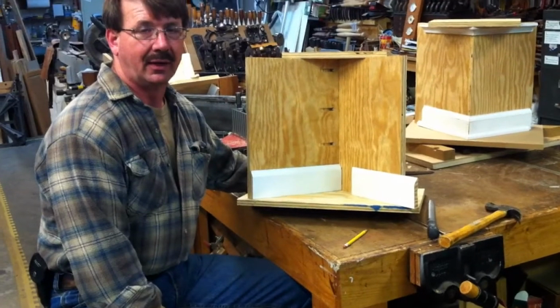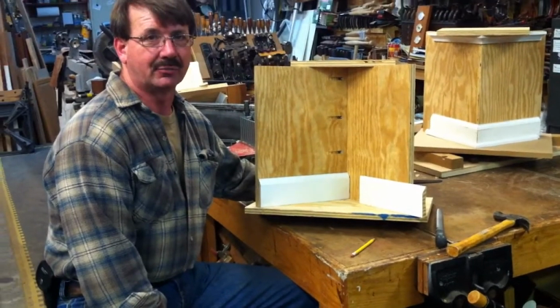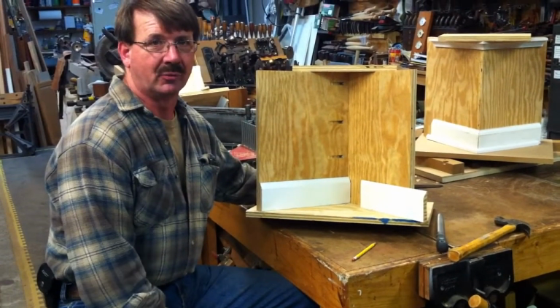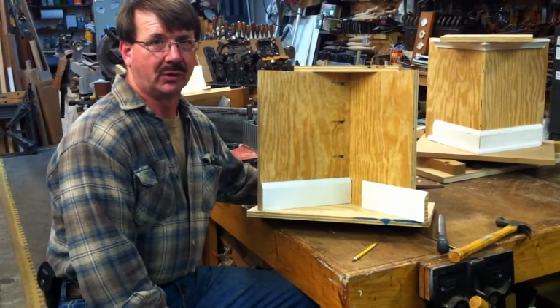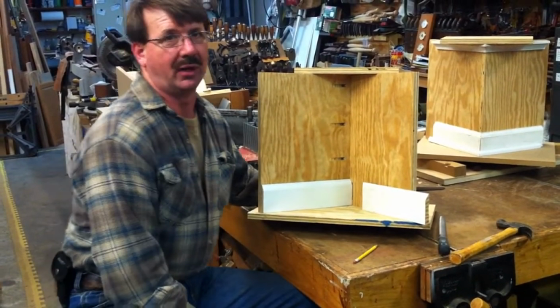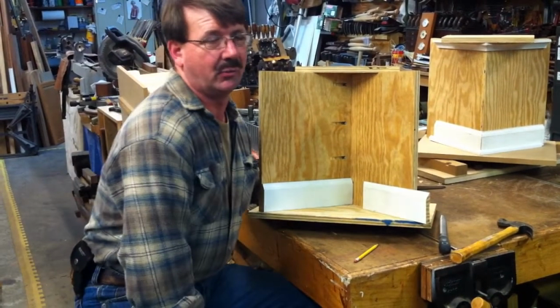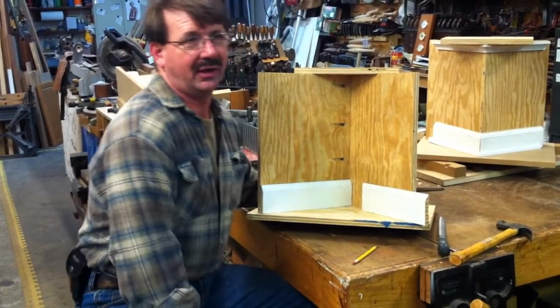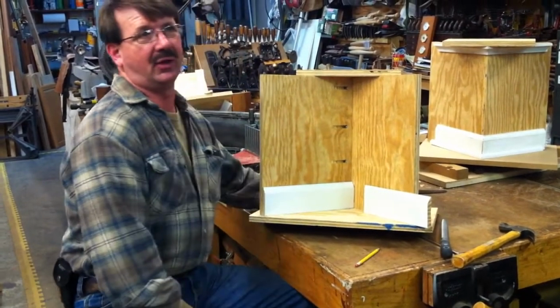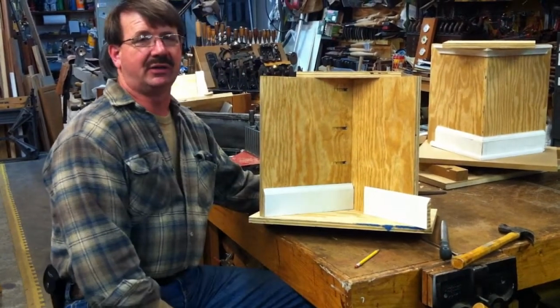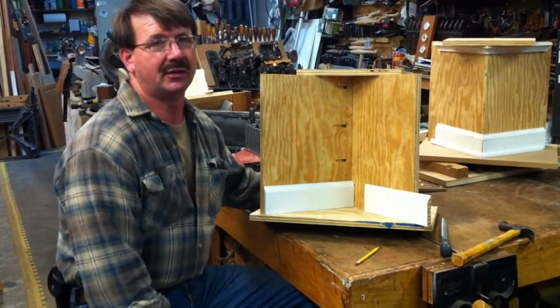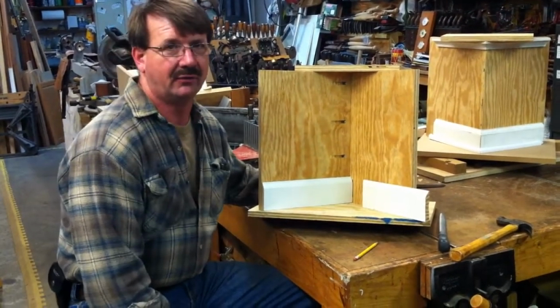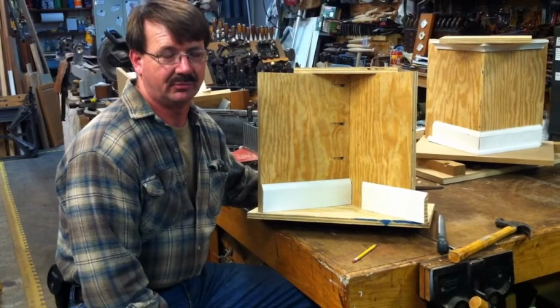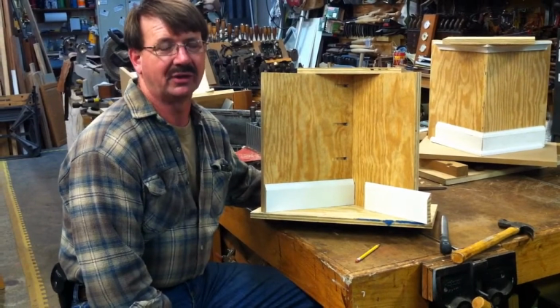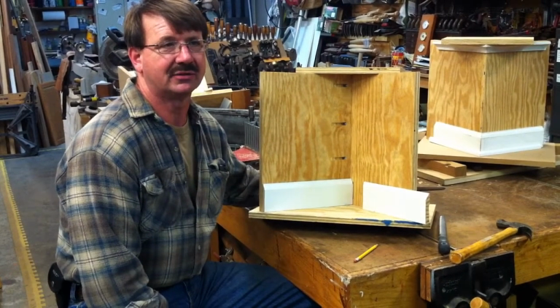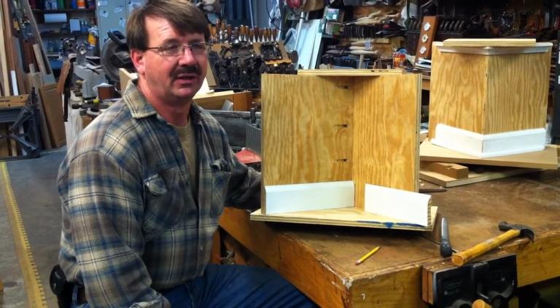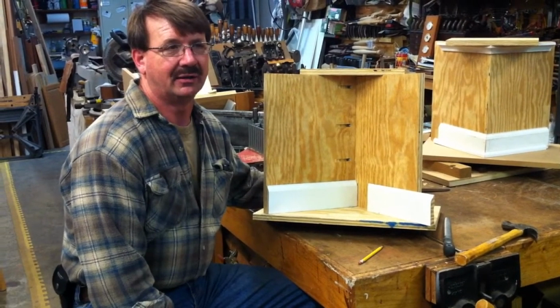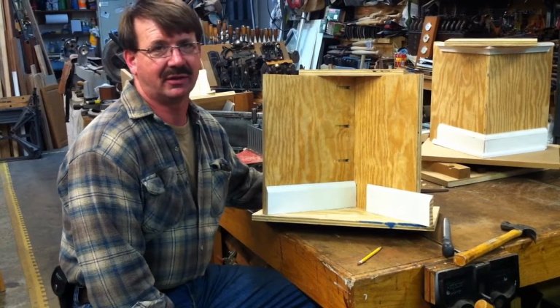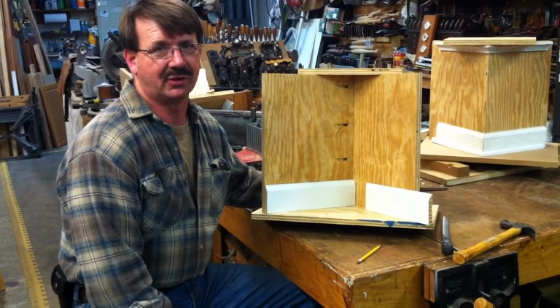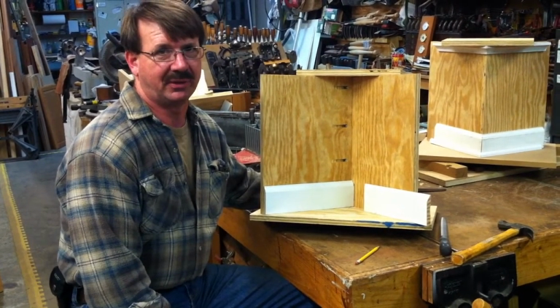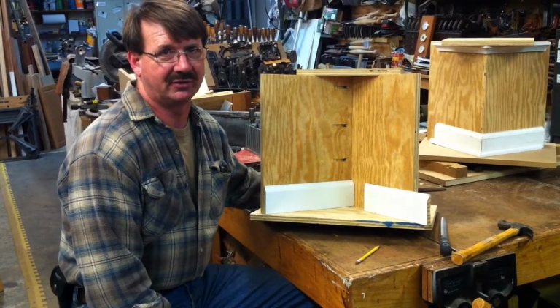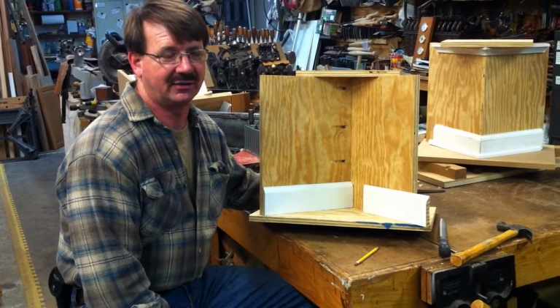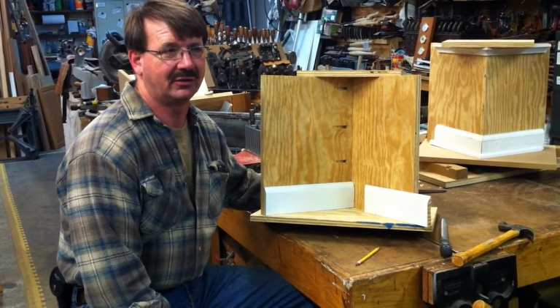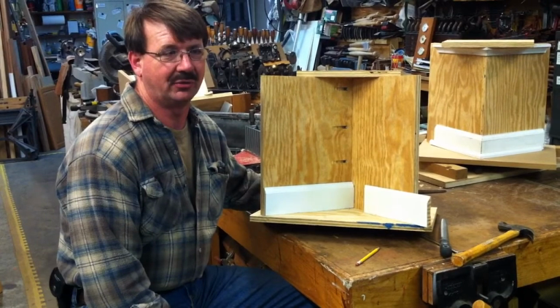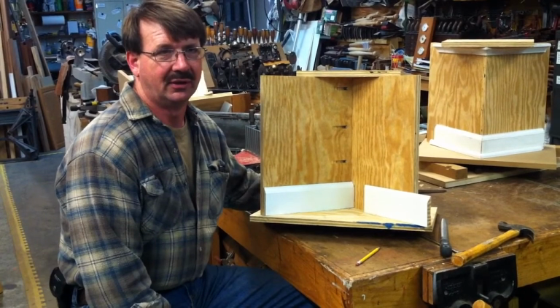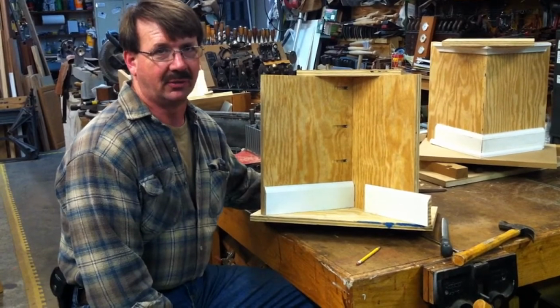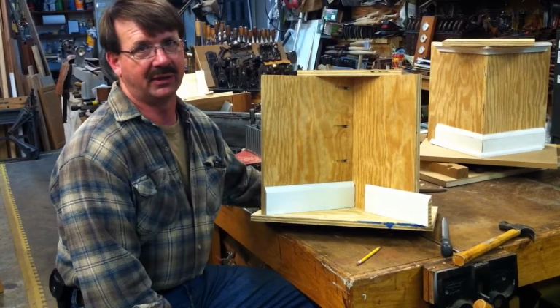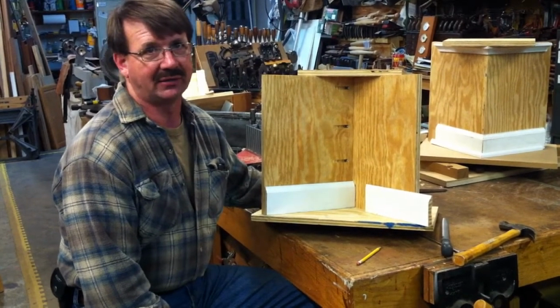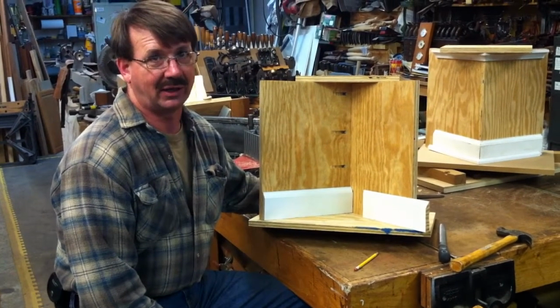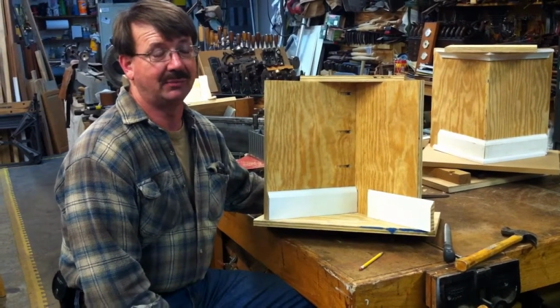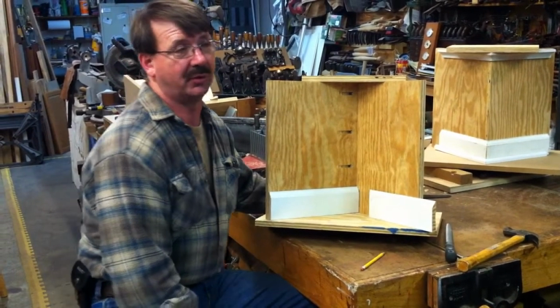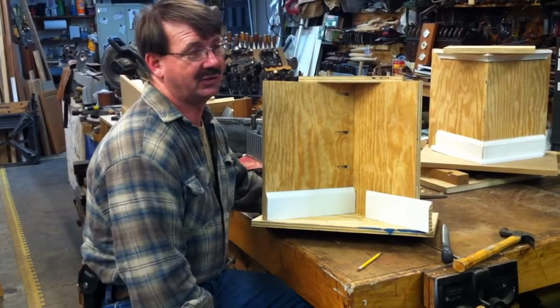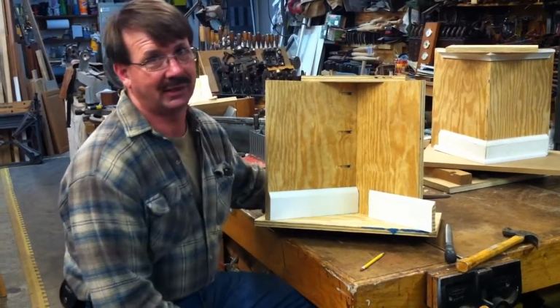Hi, this is Ron Herman with Woodworking with Ron. We're at the end of our first day of our molding class. It's a basic class — we start with the basic understandings and applications of molding. Tomorrow will be the advanced class where we actually make moldings both by machine and by hand.